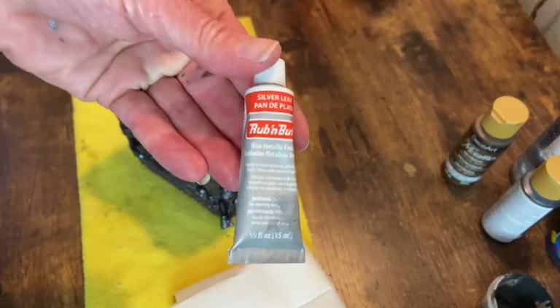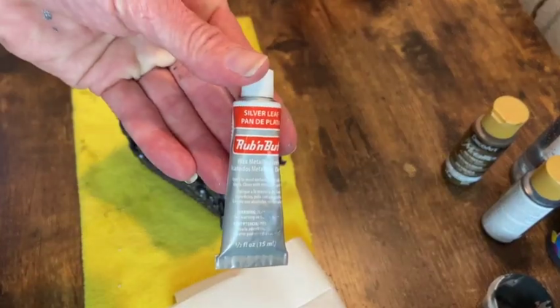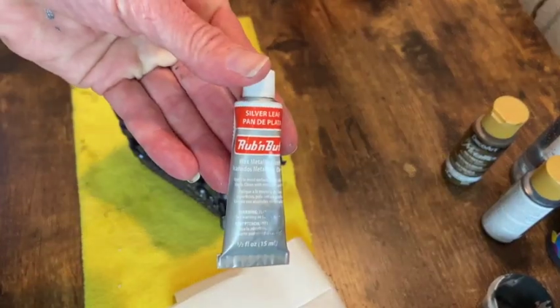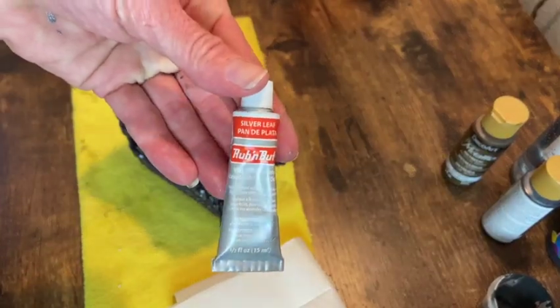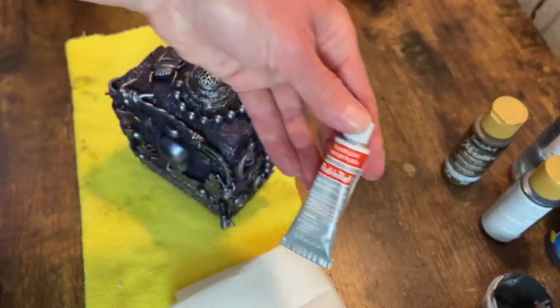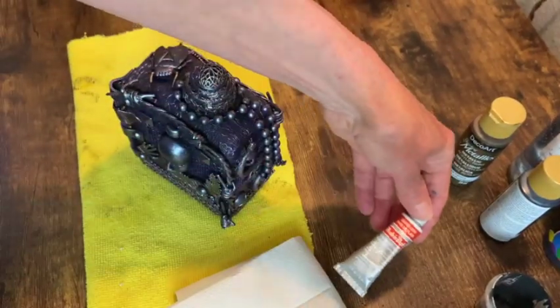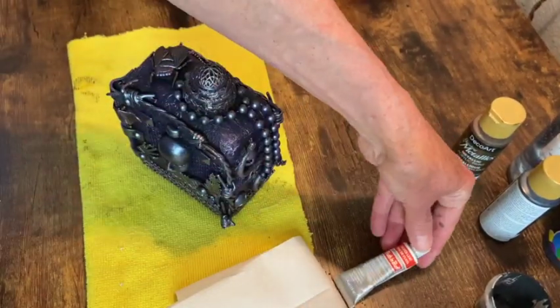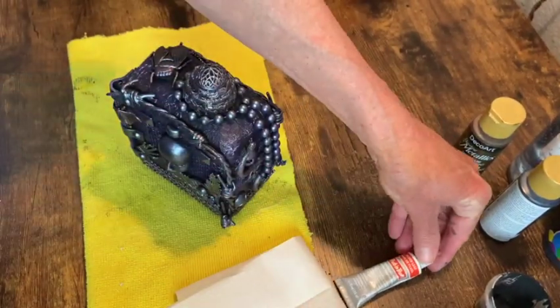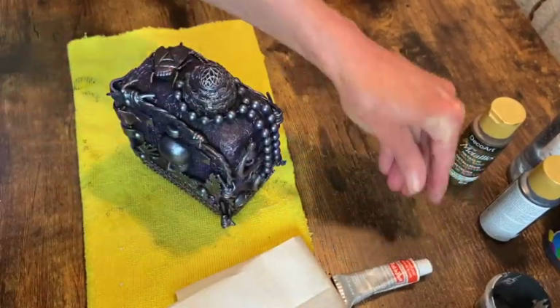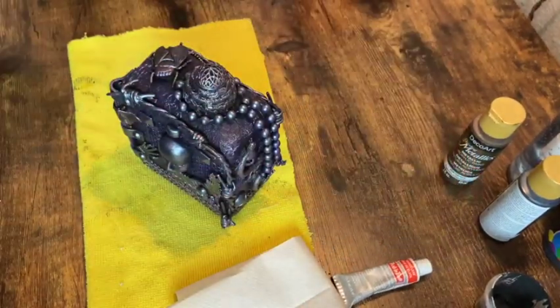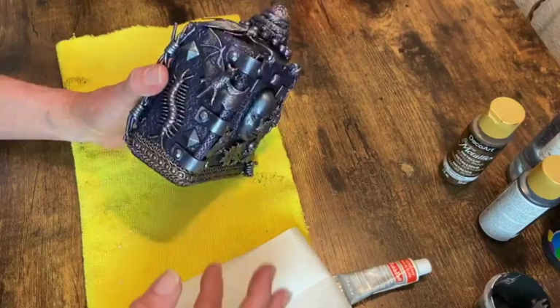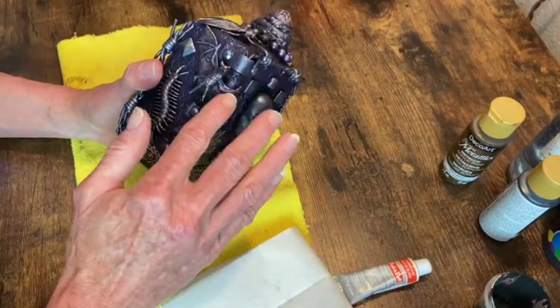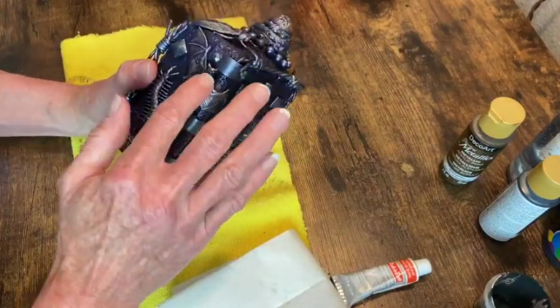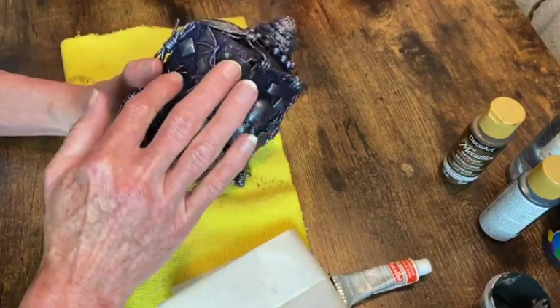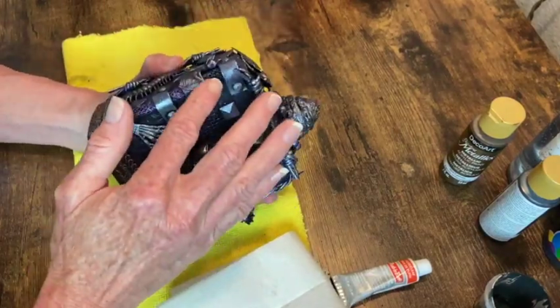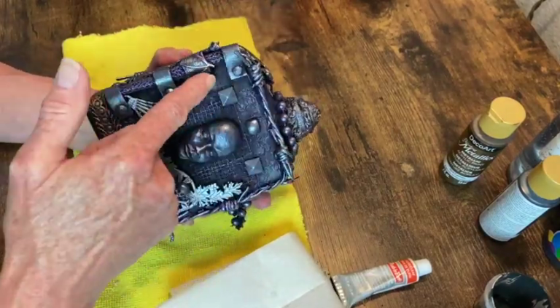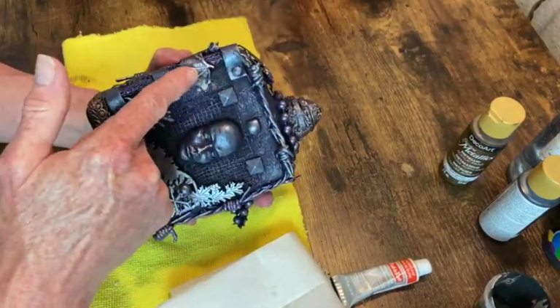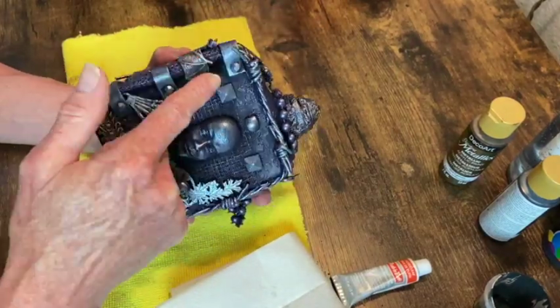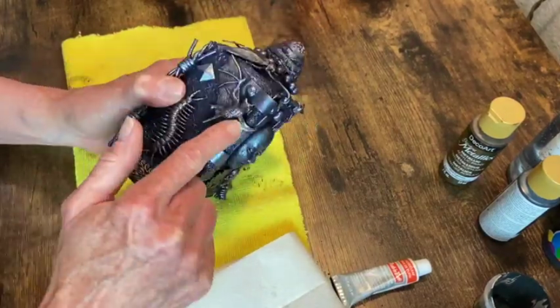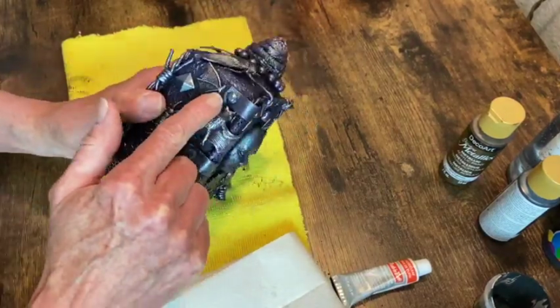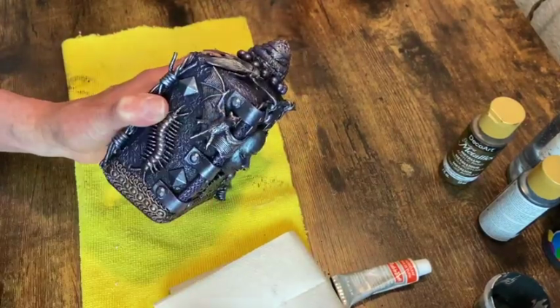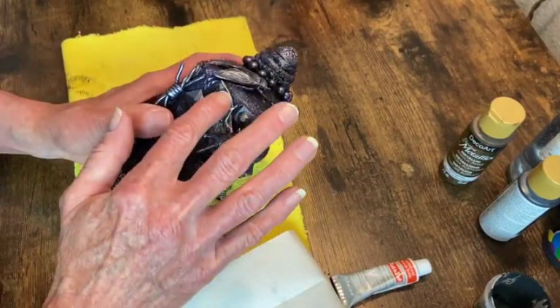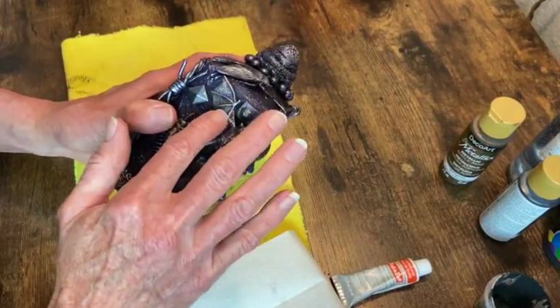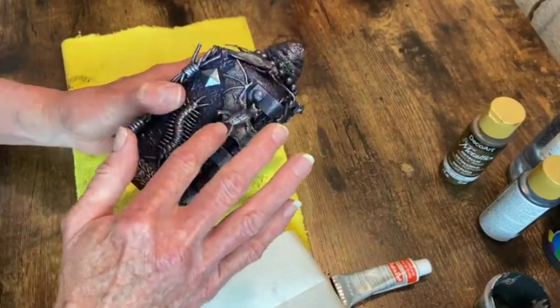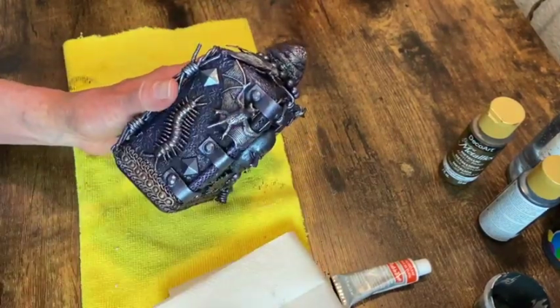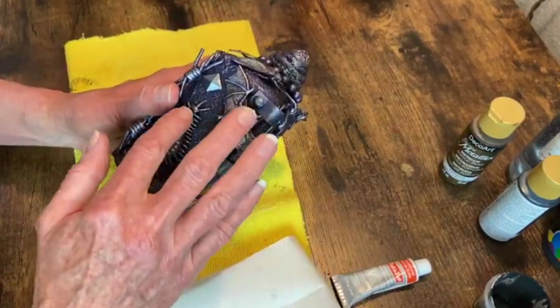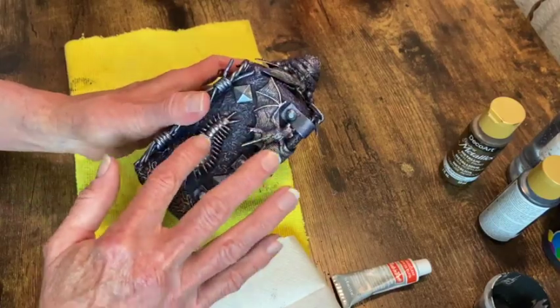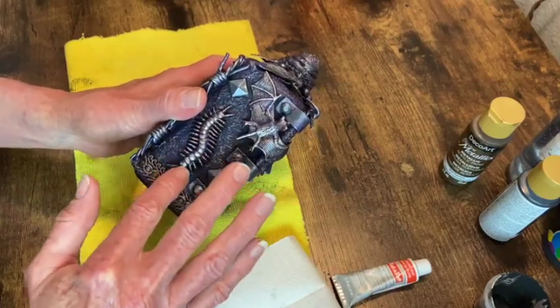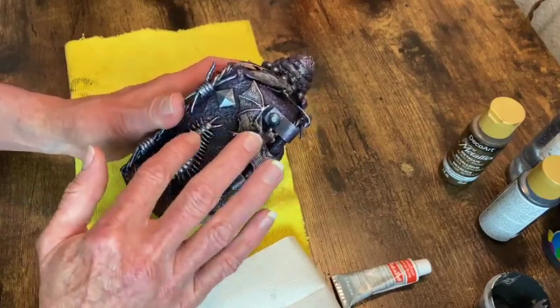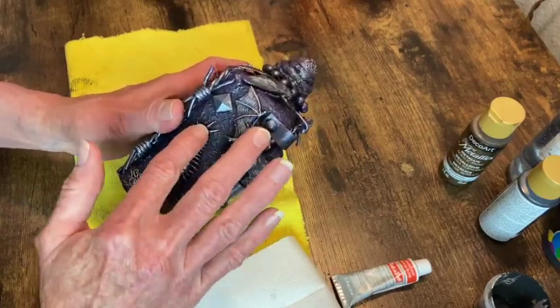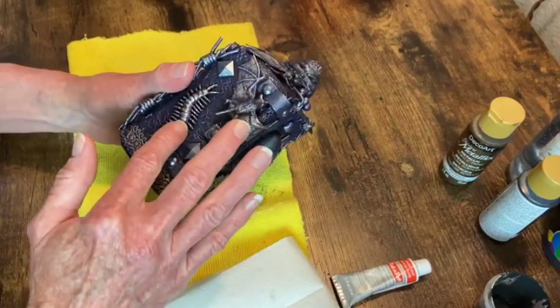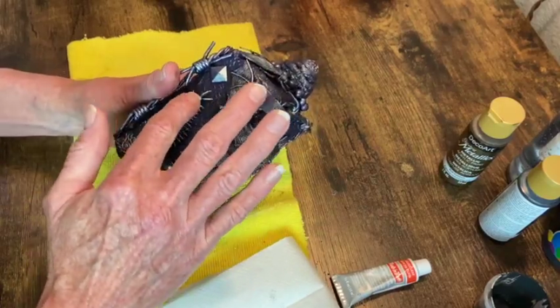The final step will be some silver leaf rub and buff. I'm just applying this with my finger over all the embellishments that need a little bit of highlighting.